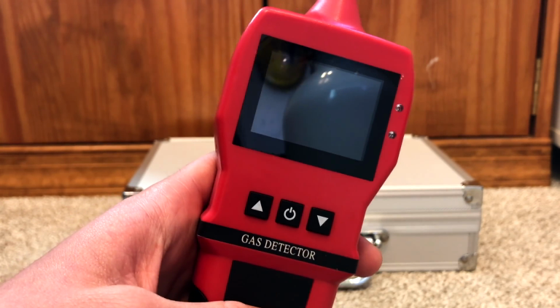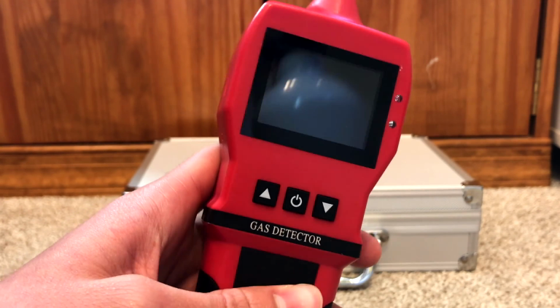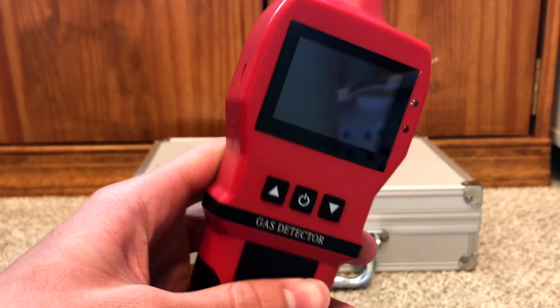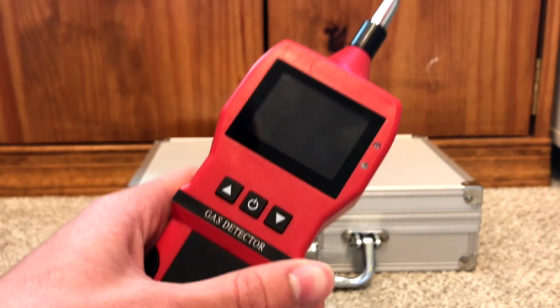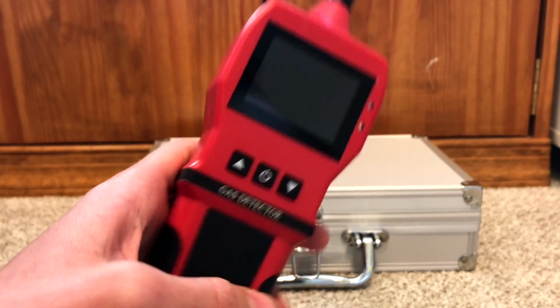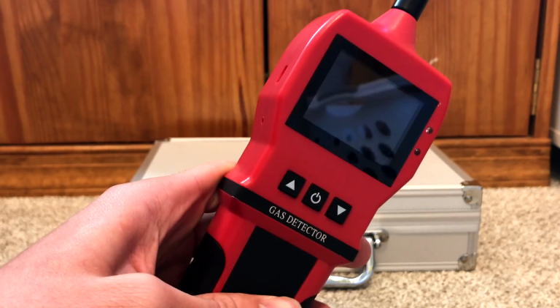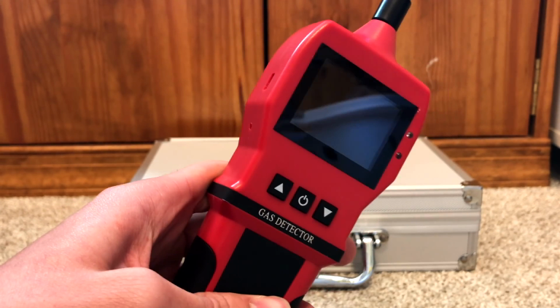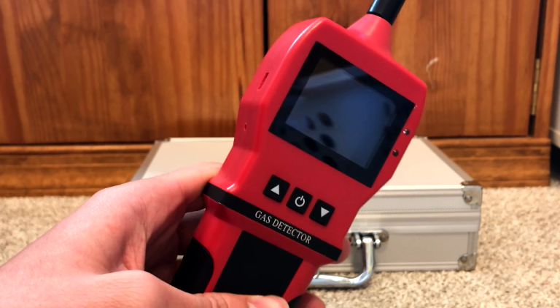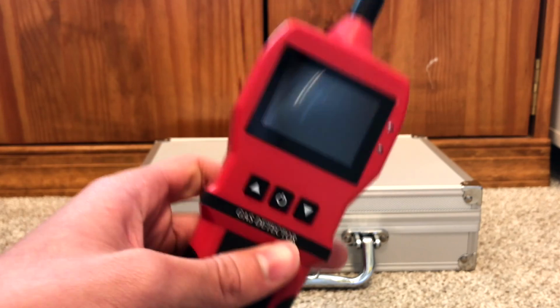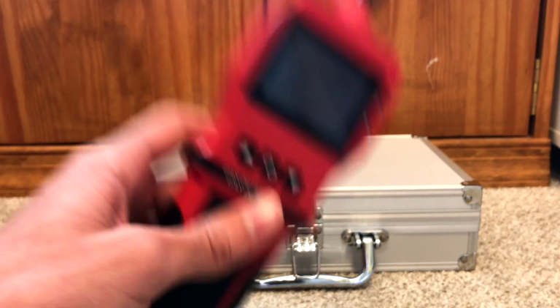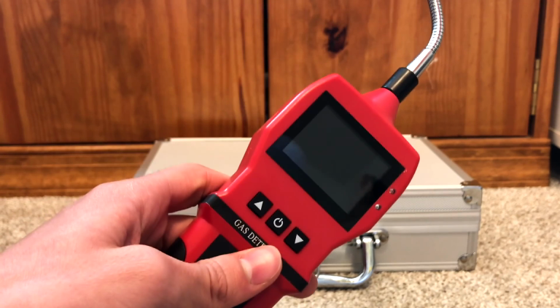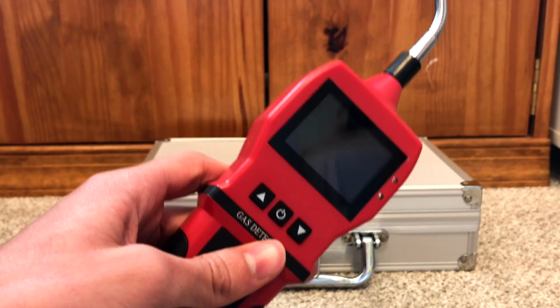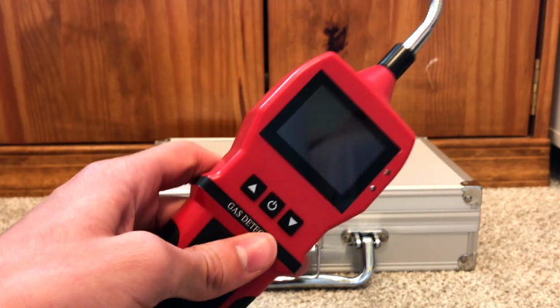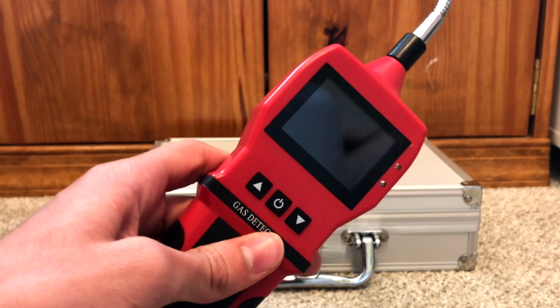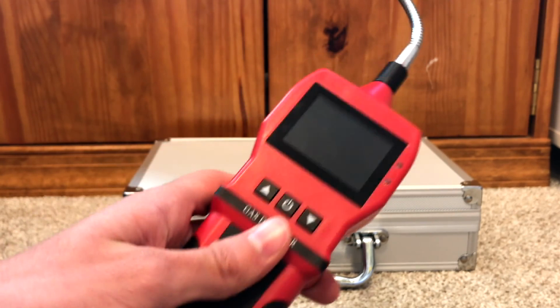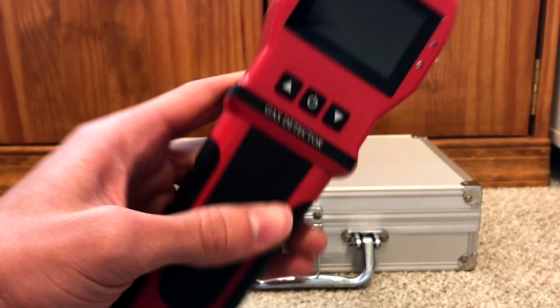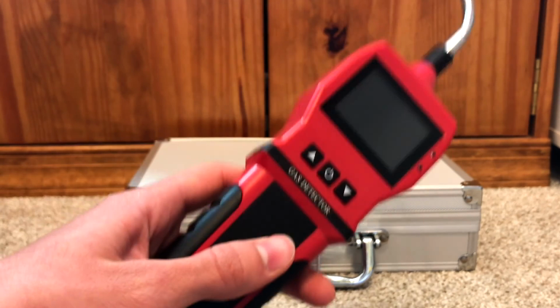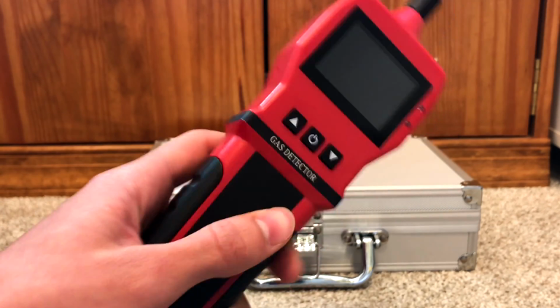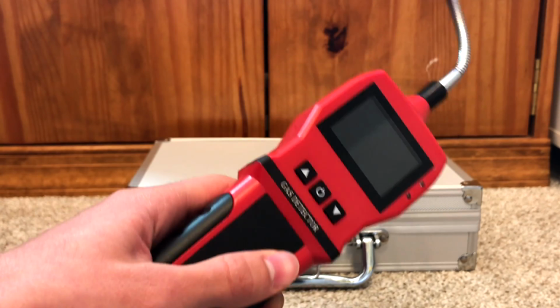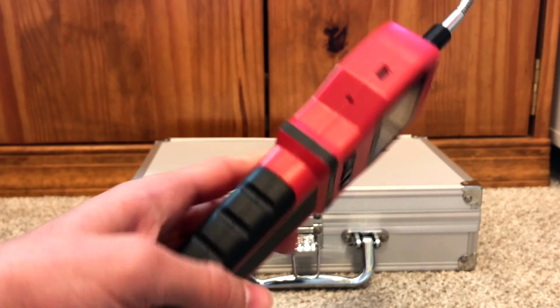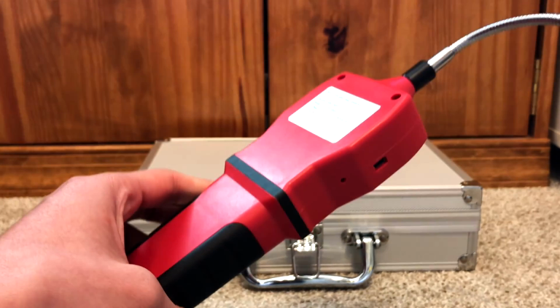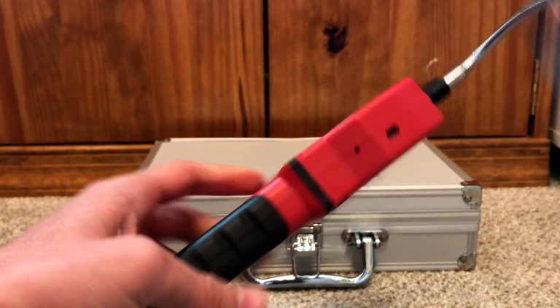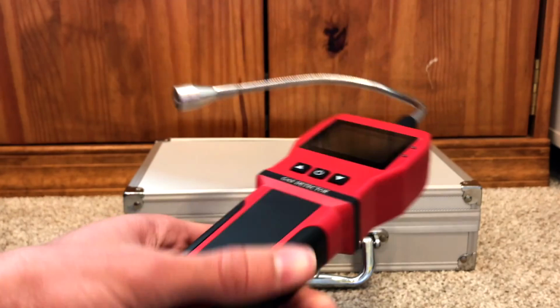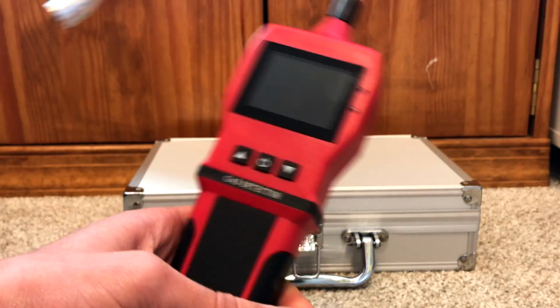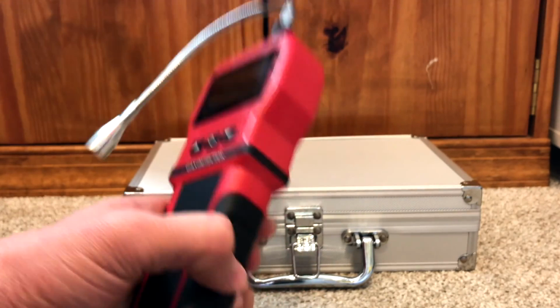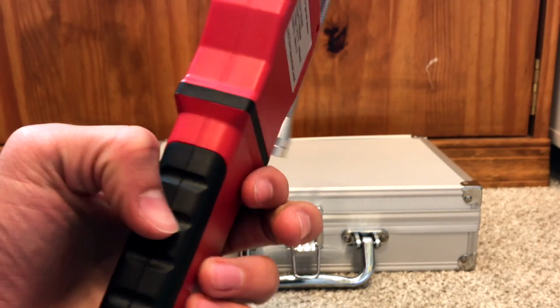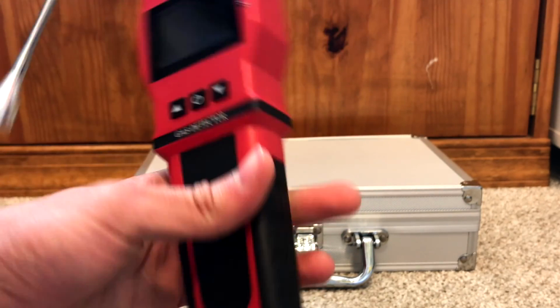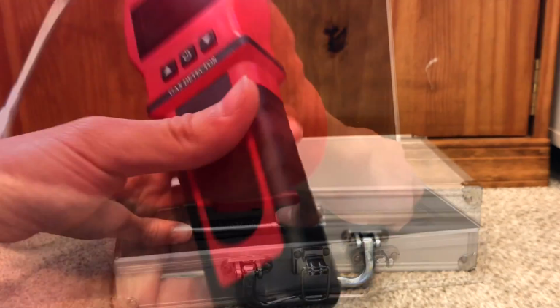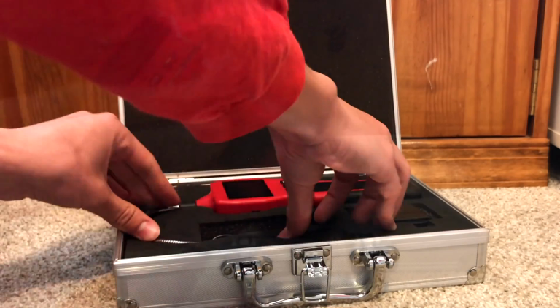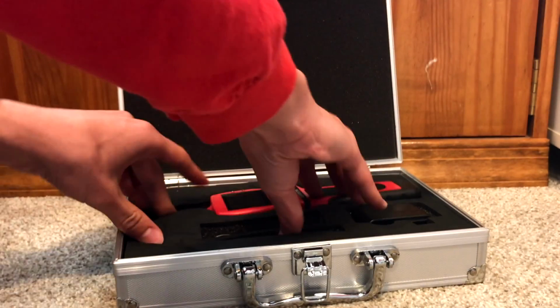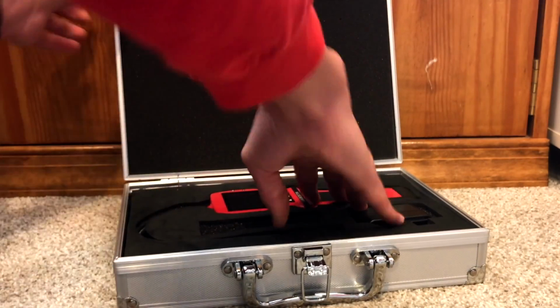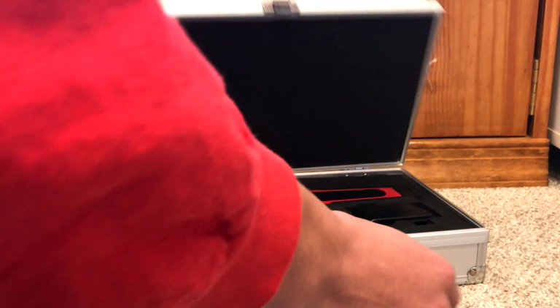To power the unit off you just hold the power button and it says bye and shuts off. Thank you guys for watching this video, and thank you Aircover for sending this to me. If you guys want one of these, I'll leave a link in the description where you can order one online. Have a great day everyone!